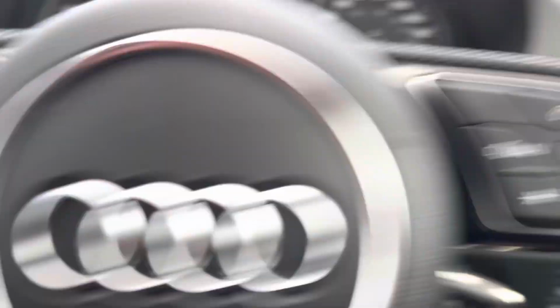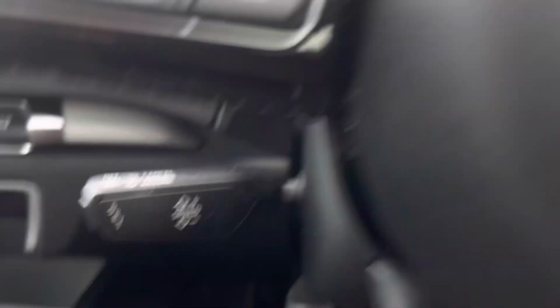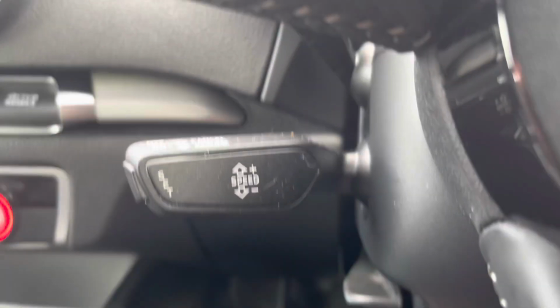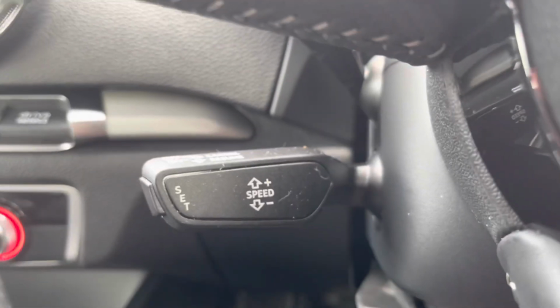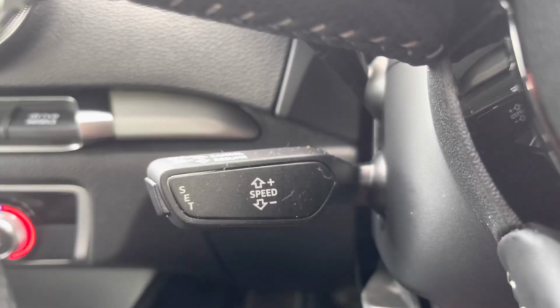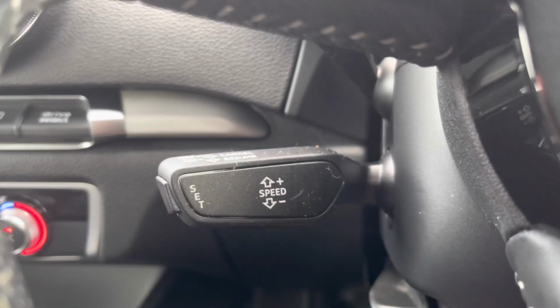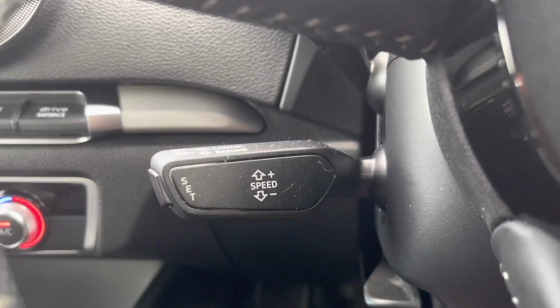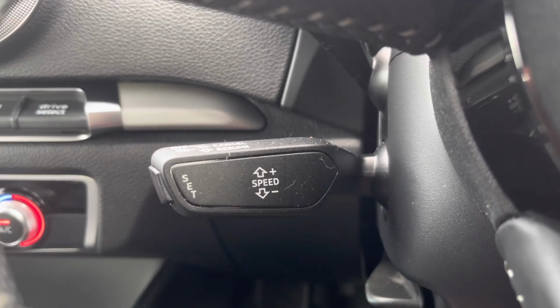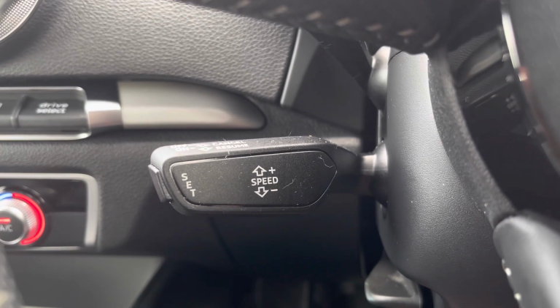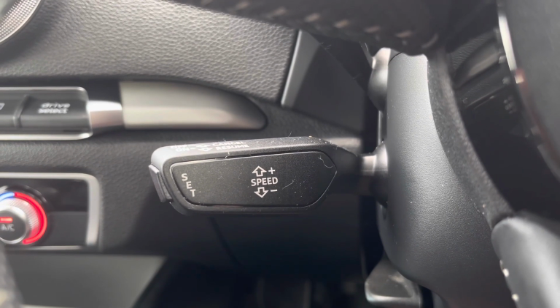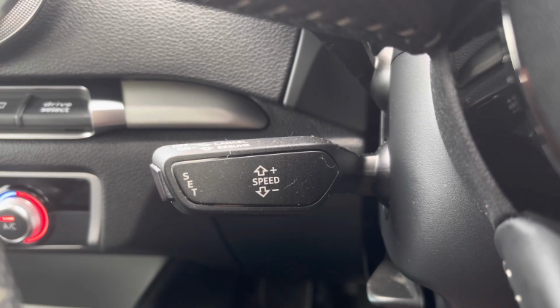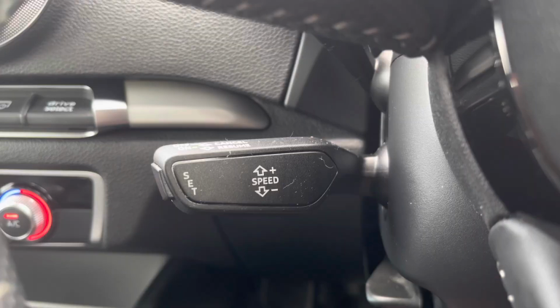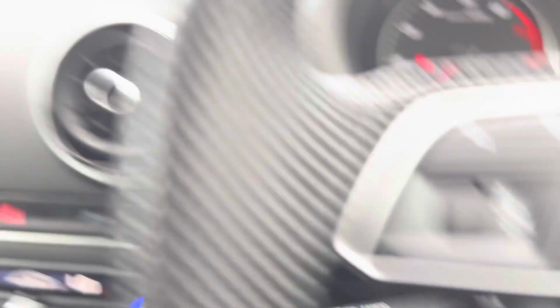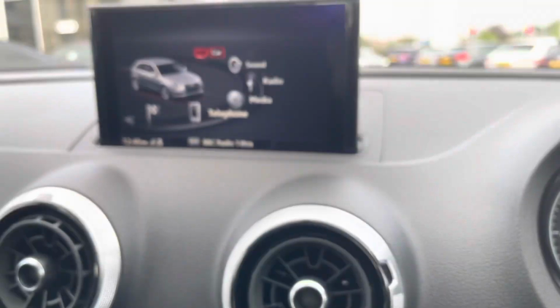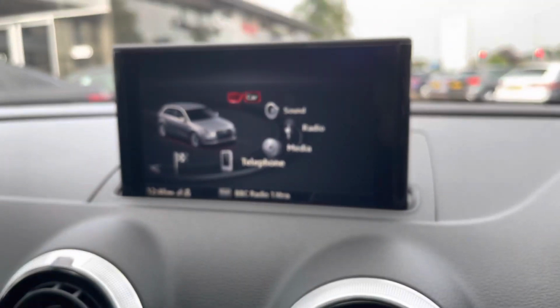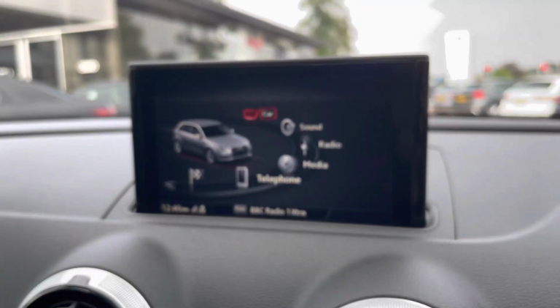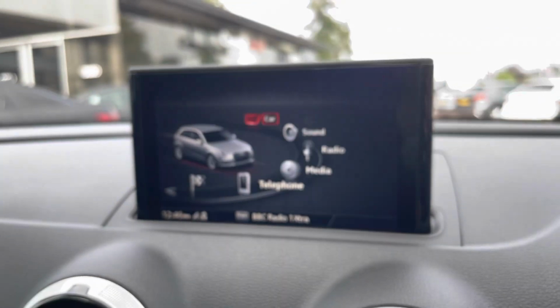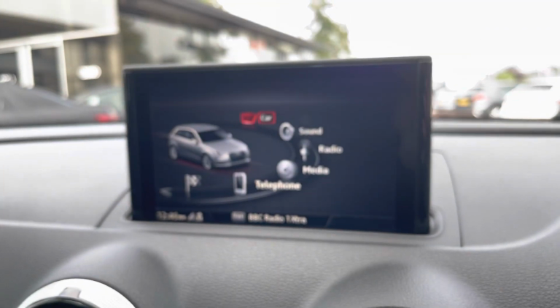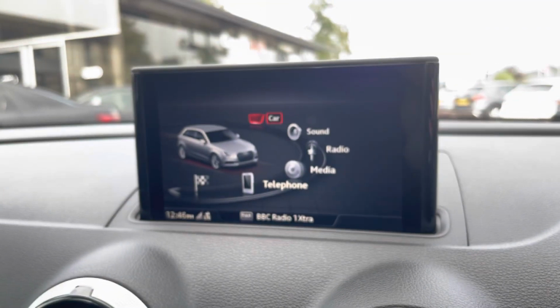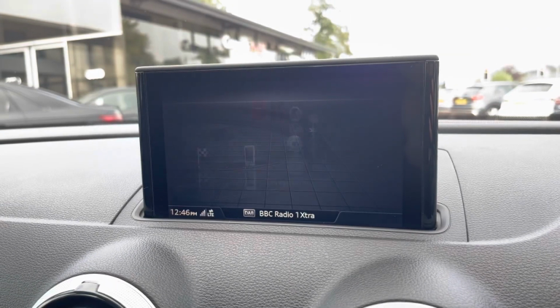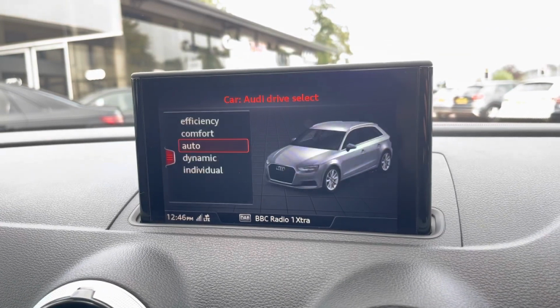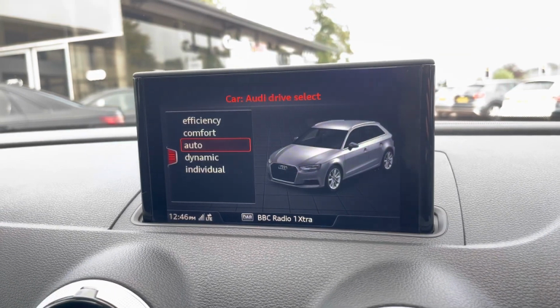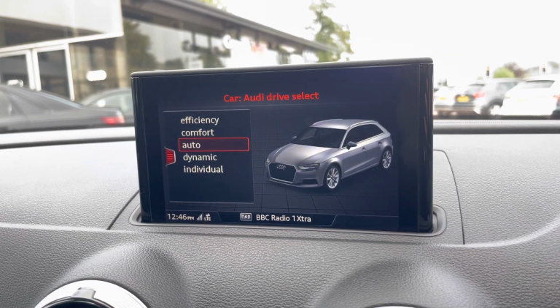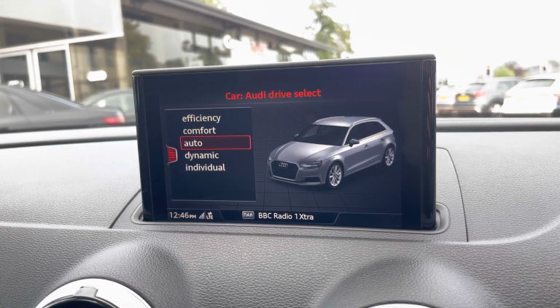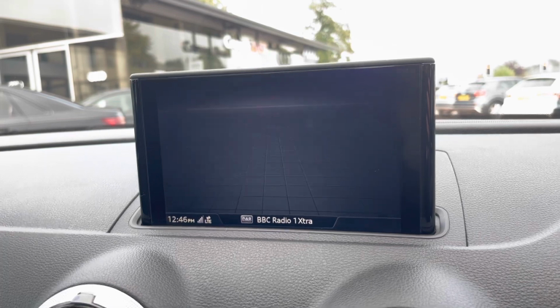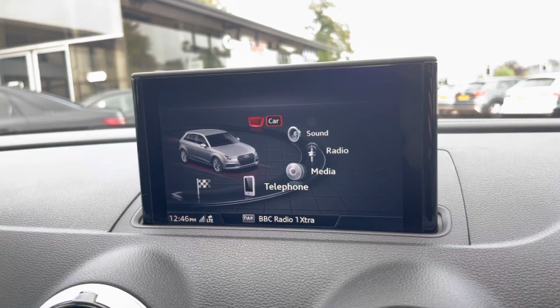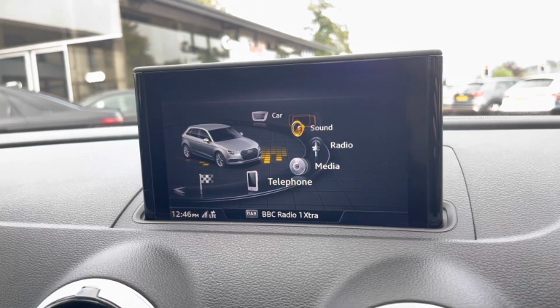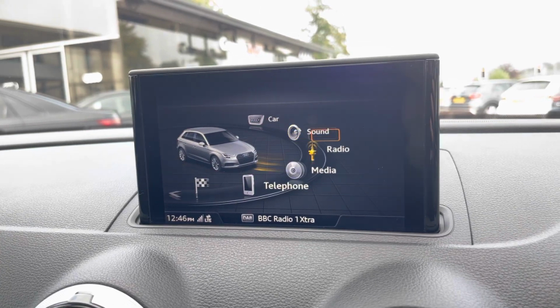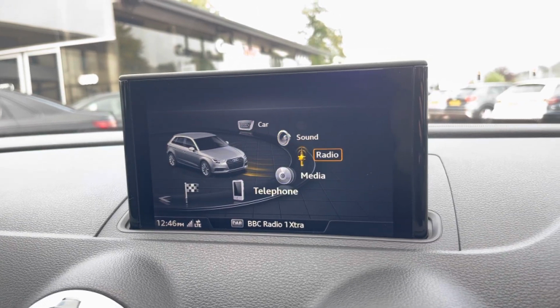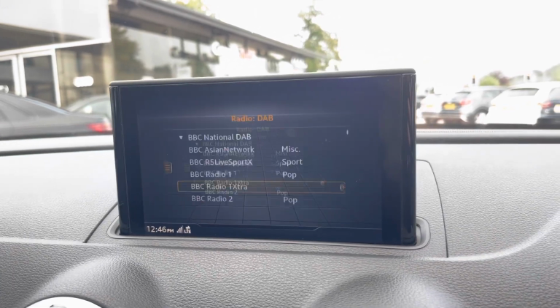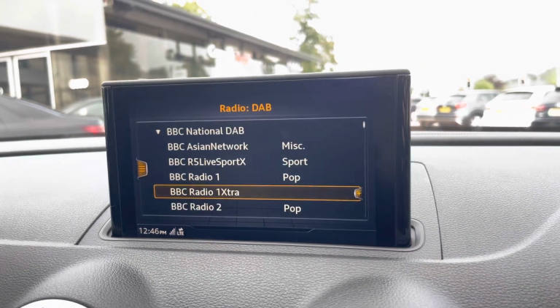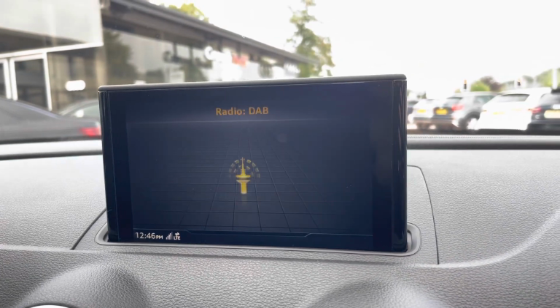The vehicle also comes with cruise control, which is perfect for those longer motorway drives. Moving around, we also have the multimedia interface display screen, which allows you to access things such as your Audi drive select, where you can change the drive mode of your car.